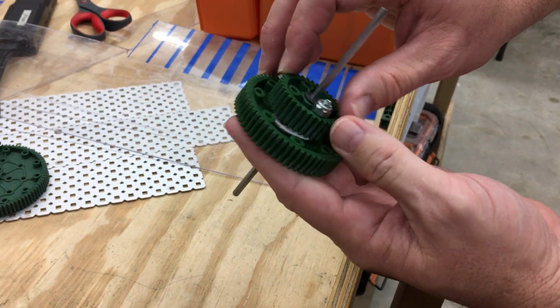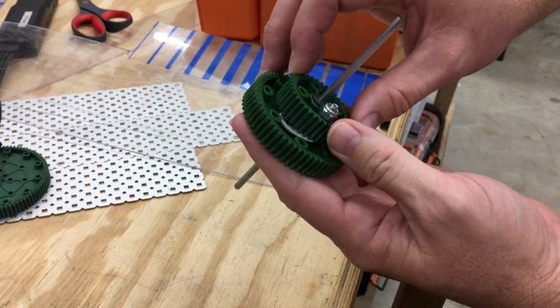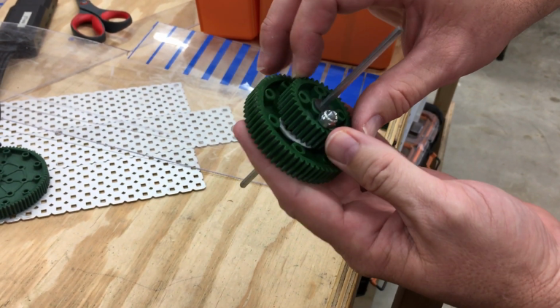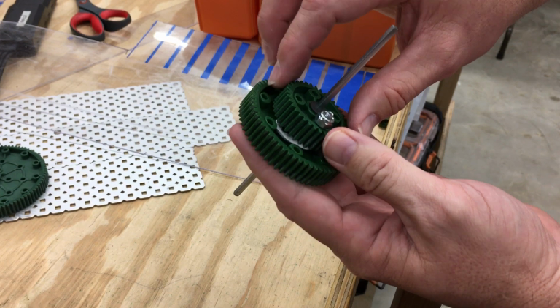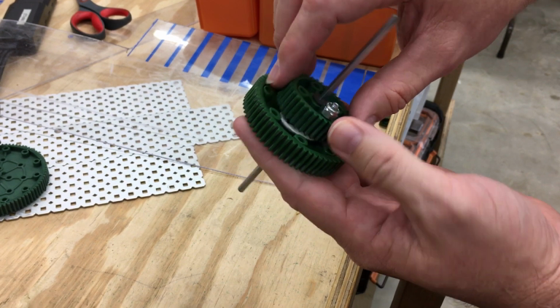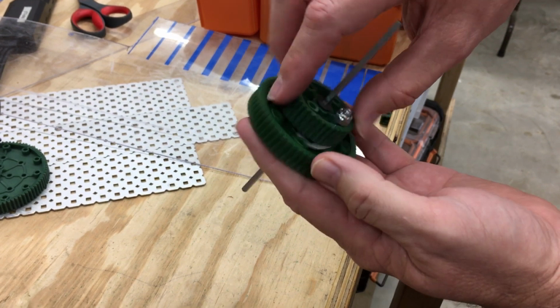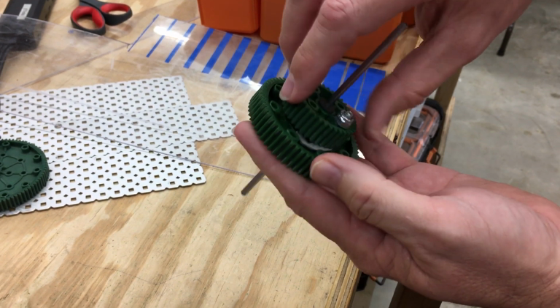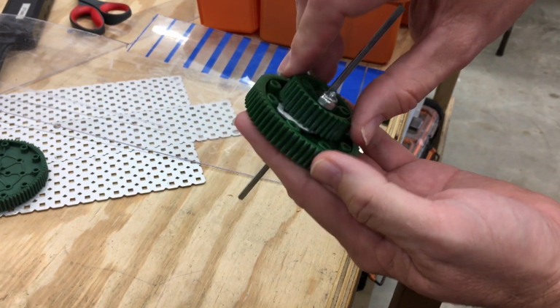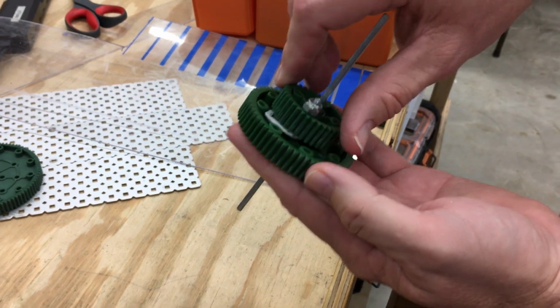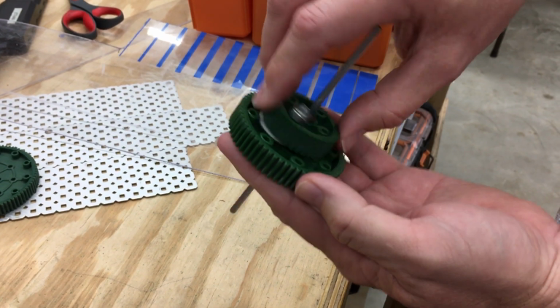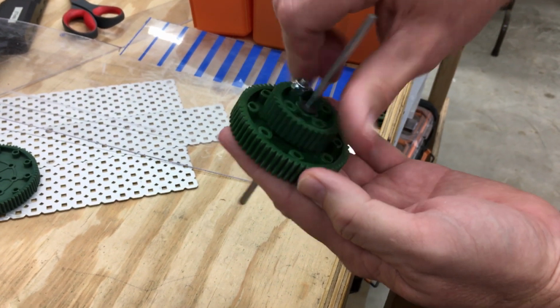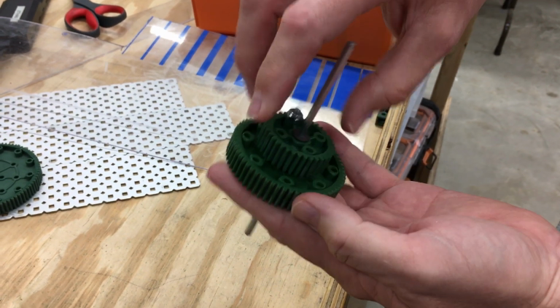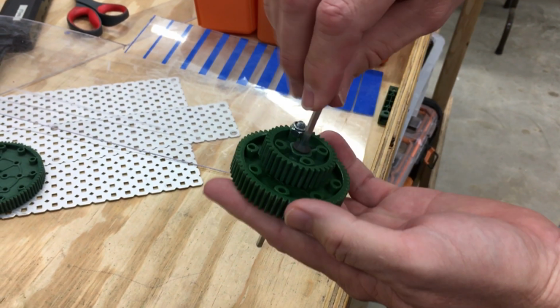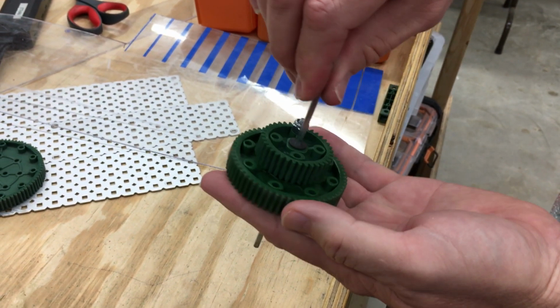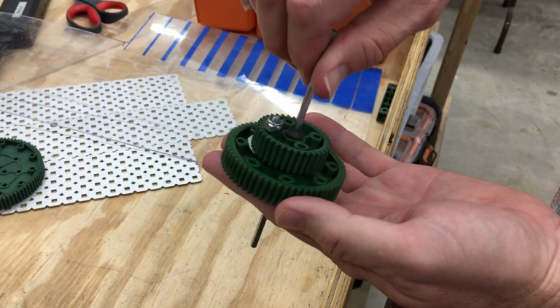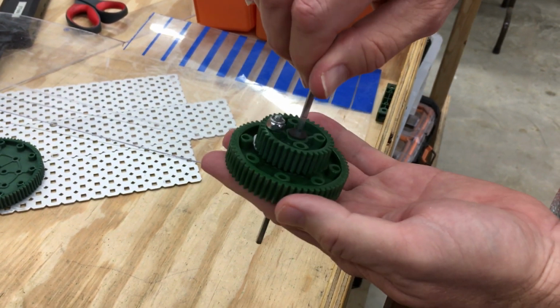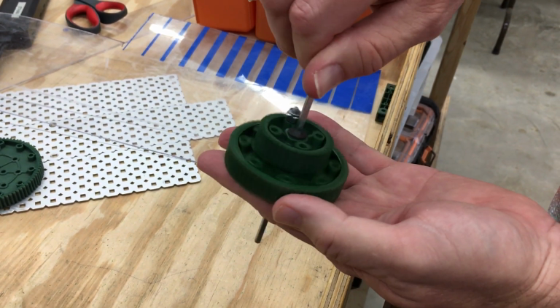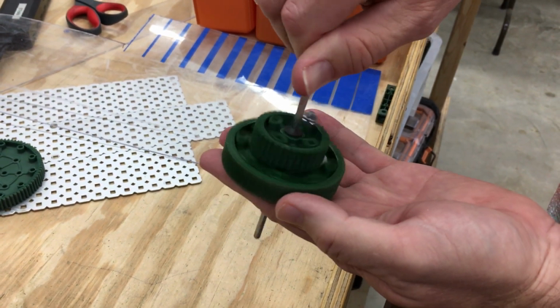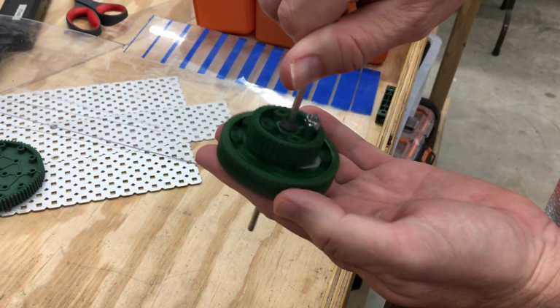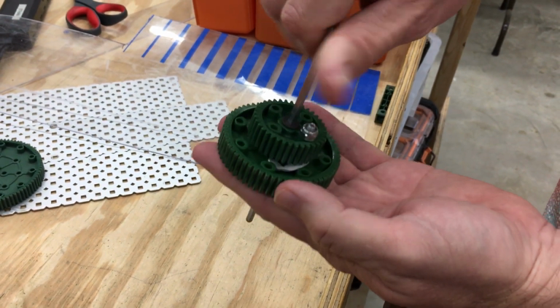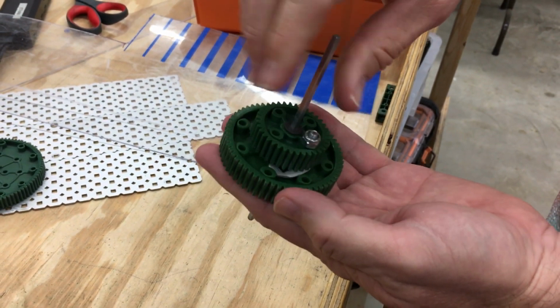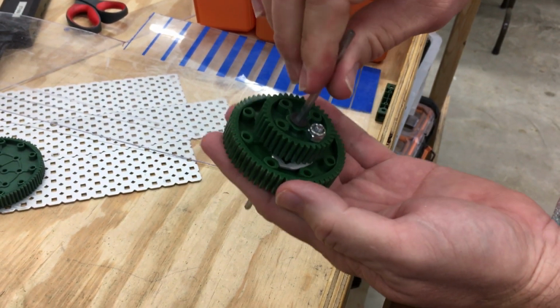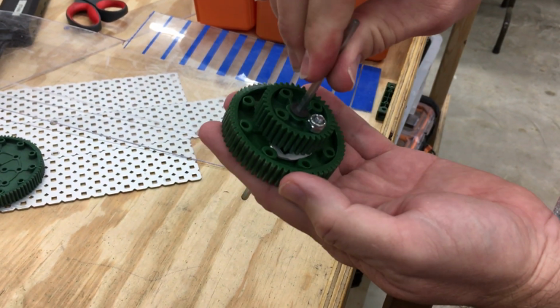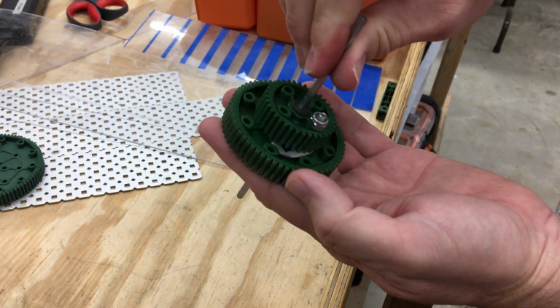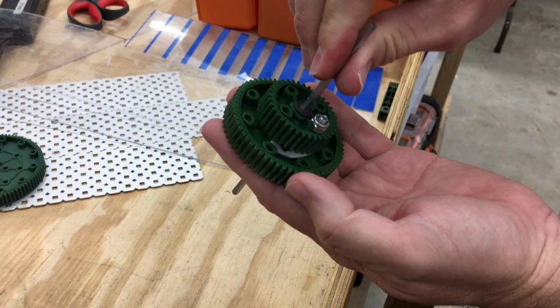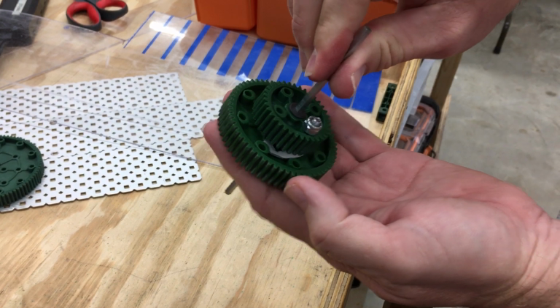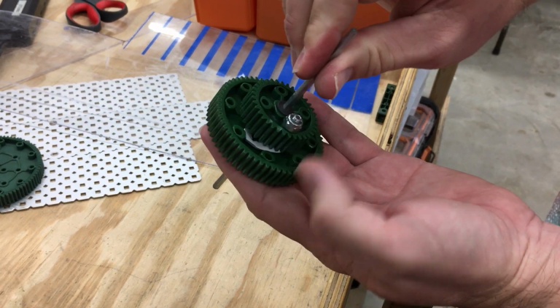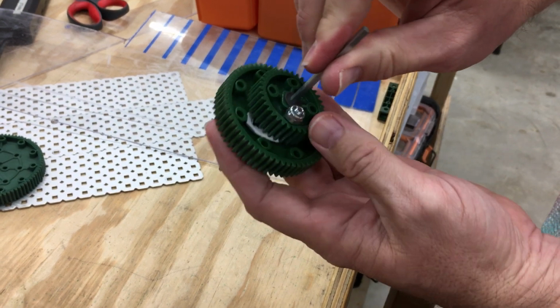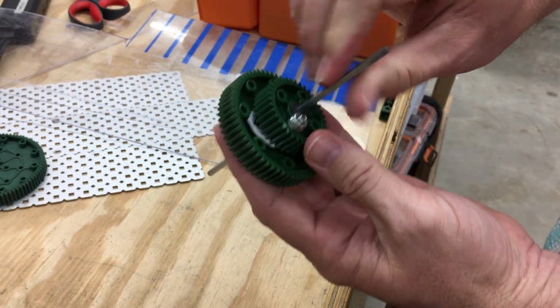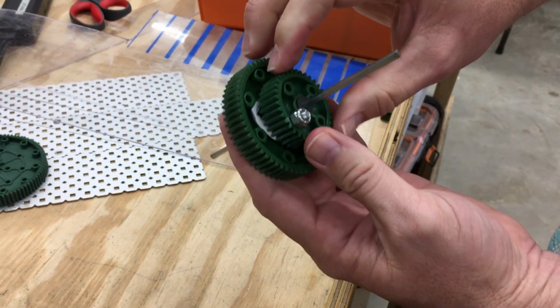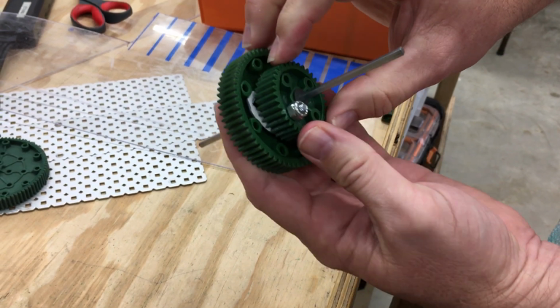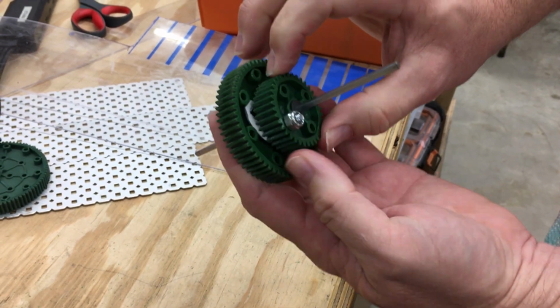It's simple and reliable. So maybe it'll help you in your robot building.